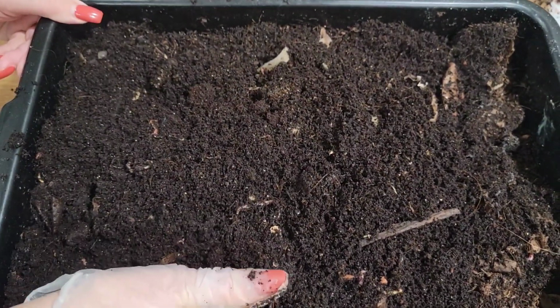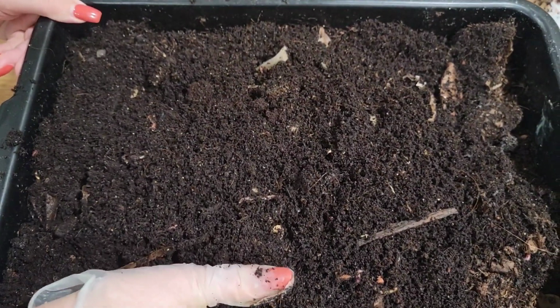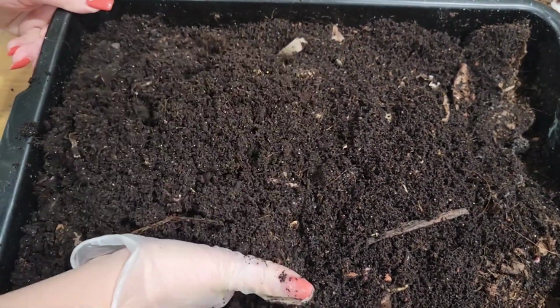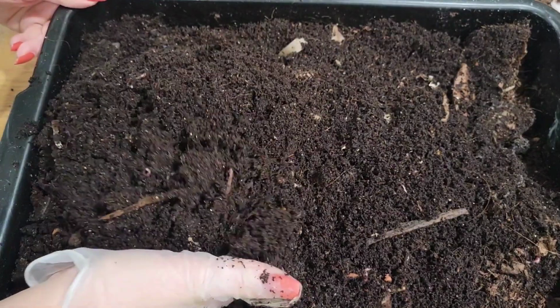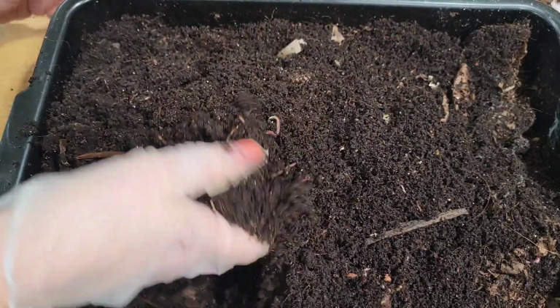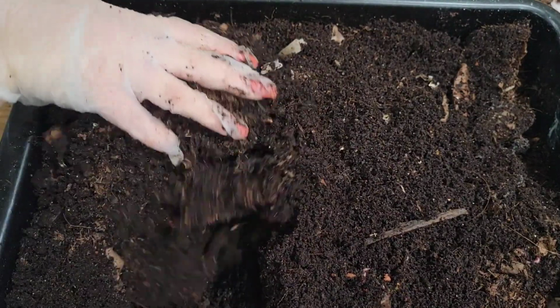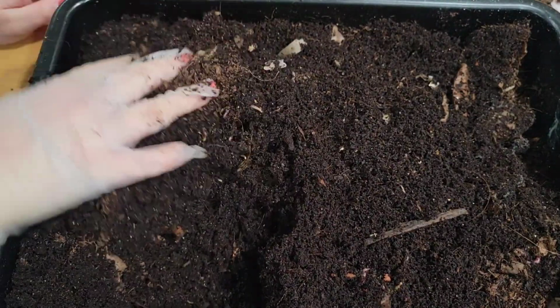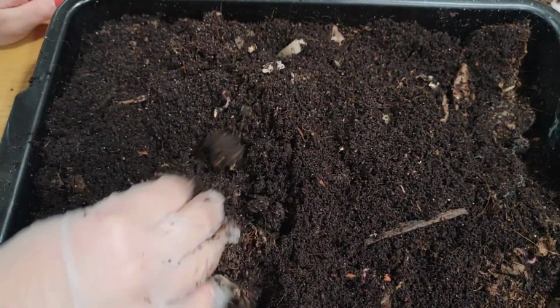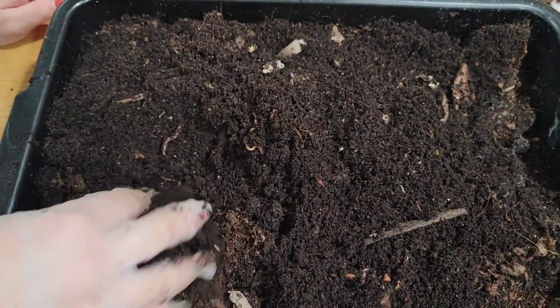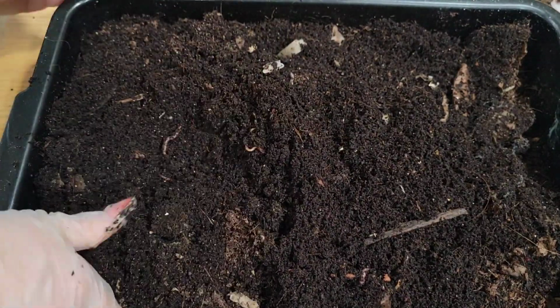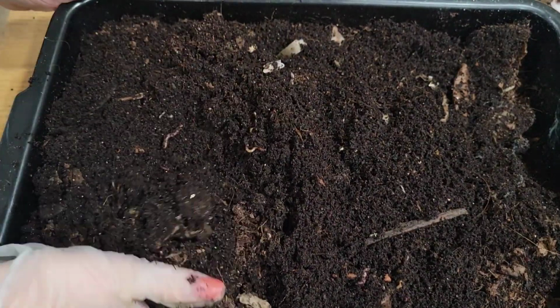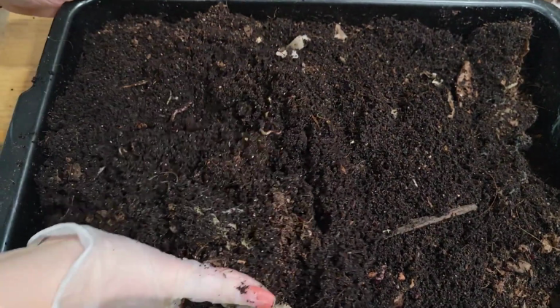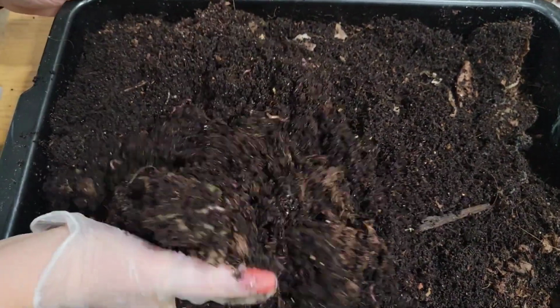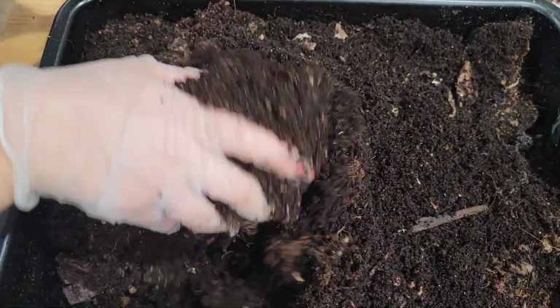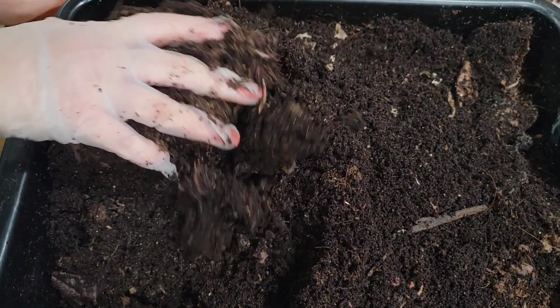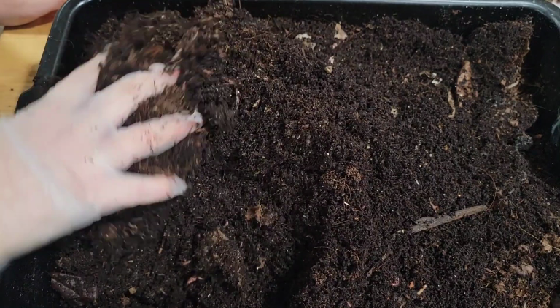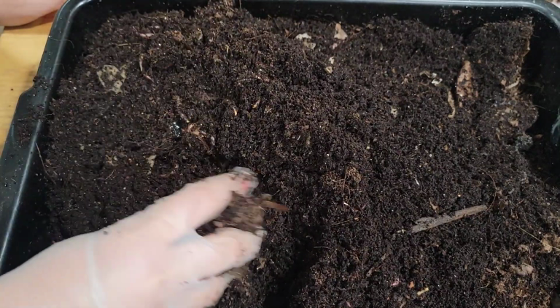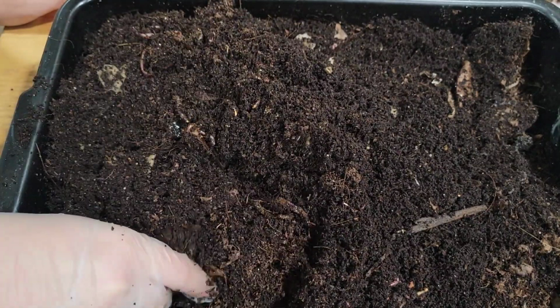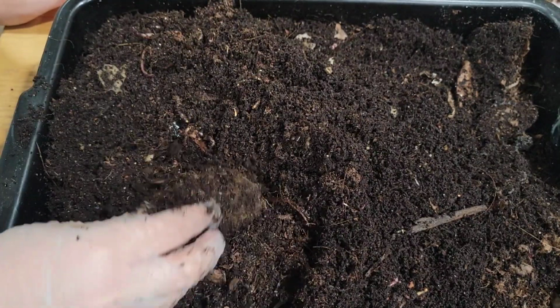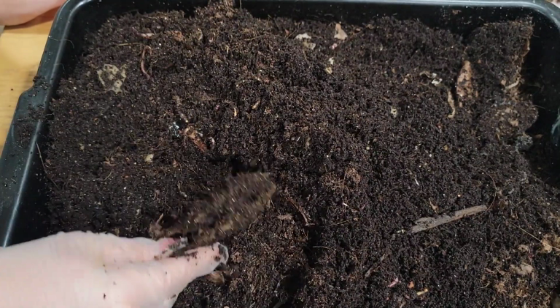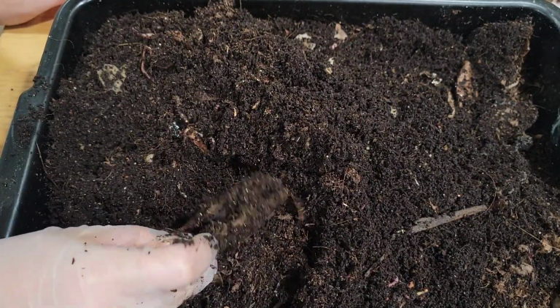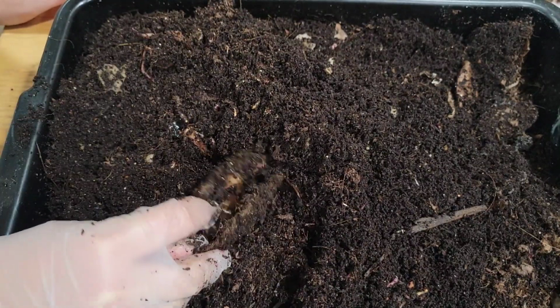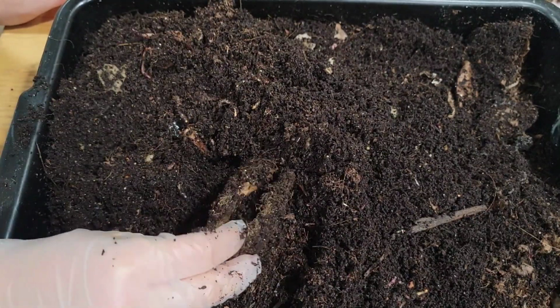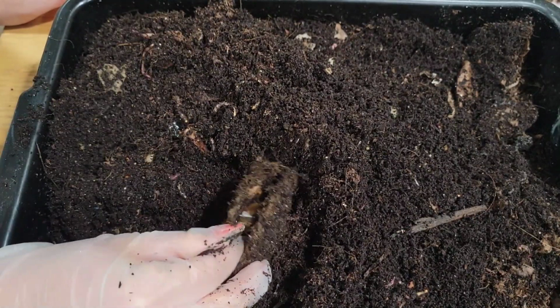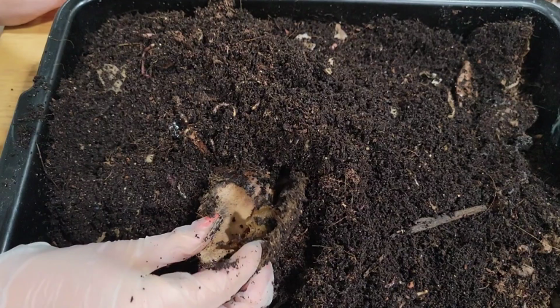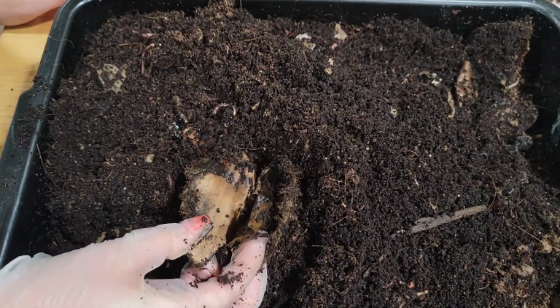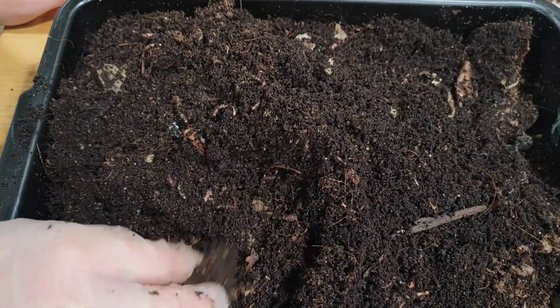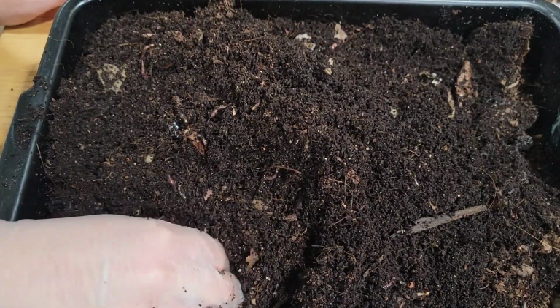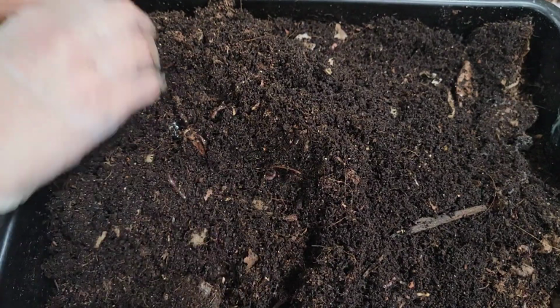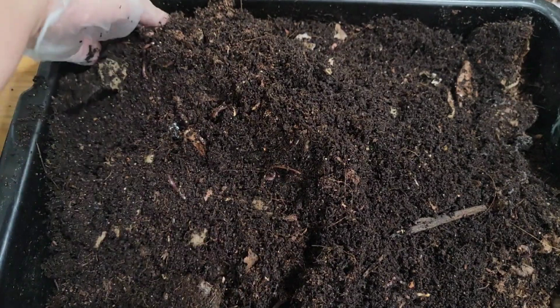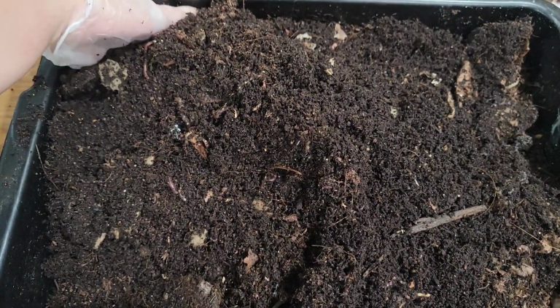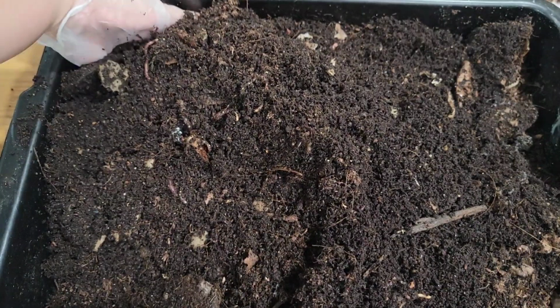We'll flip through the bin and see what else we can find. It seems like the worms have no interest in it yet — maybe they won't at all. I don't blame them, that freaking smells so bad.